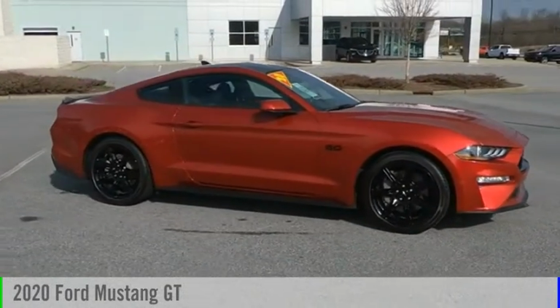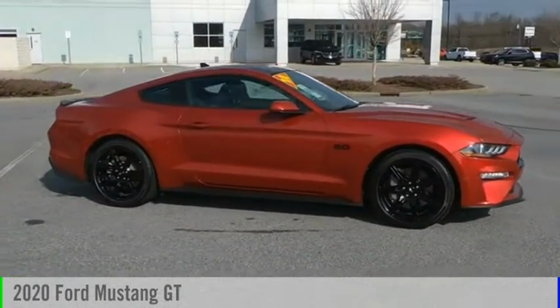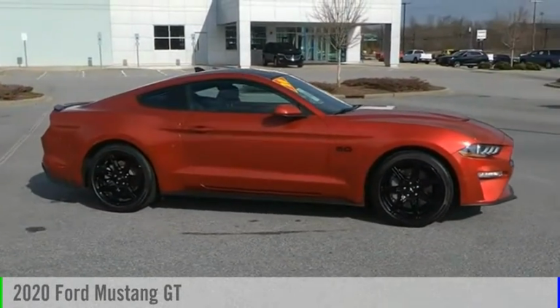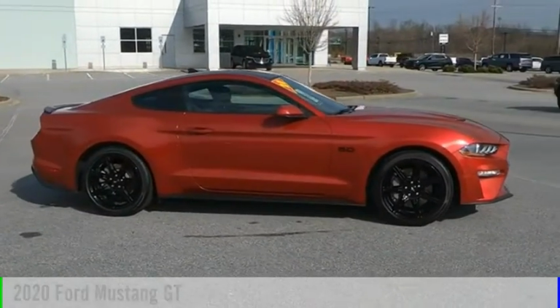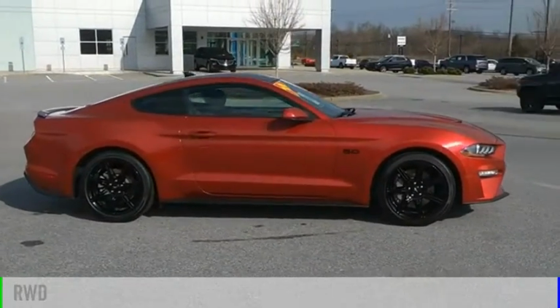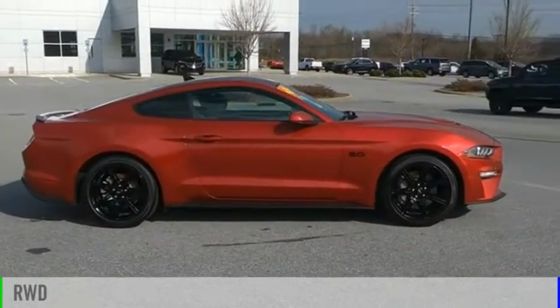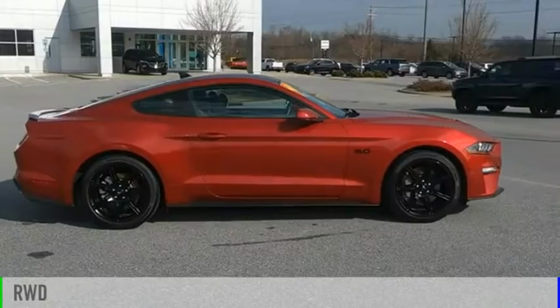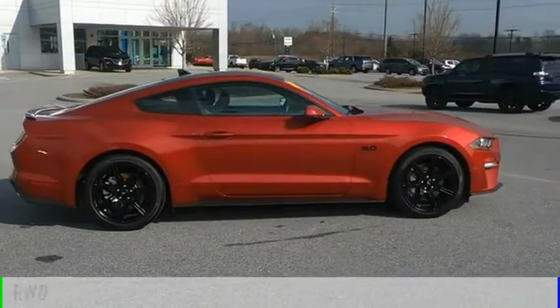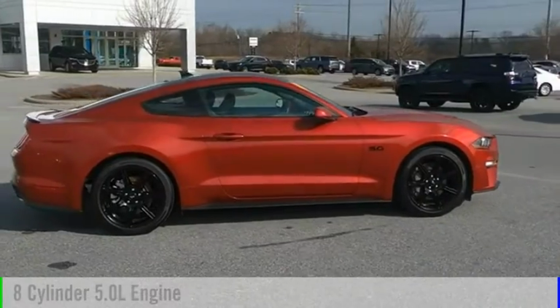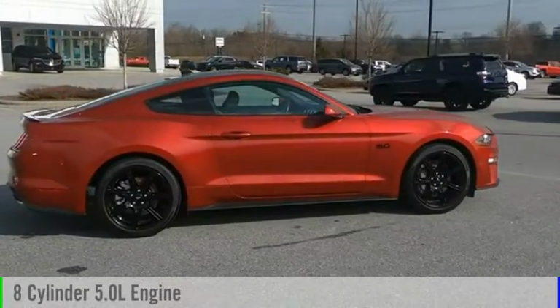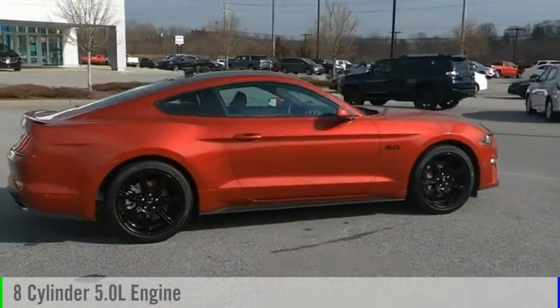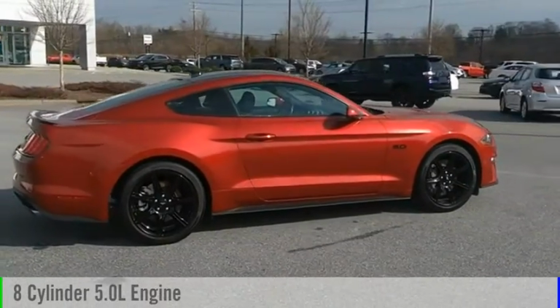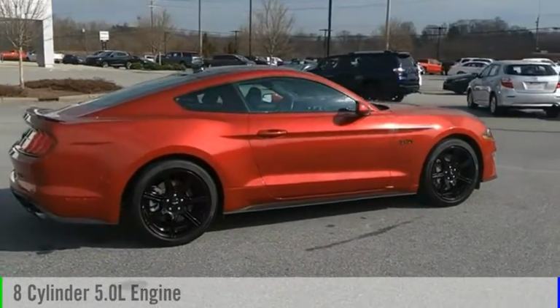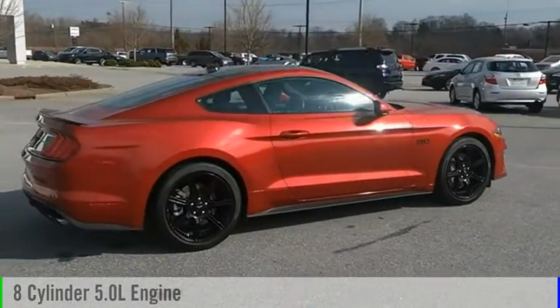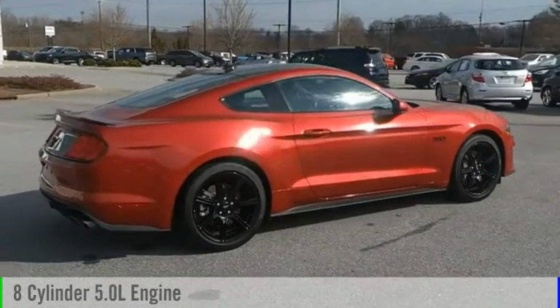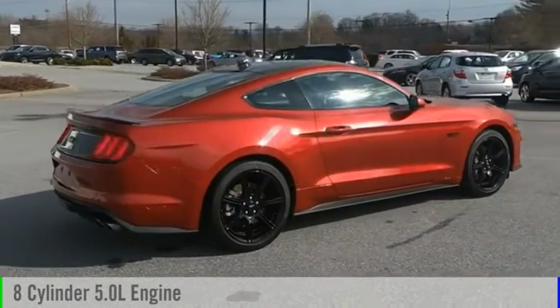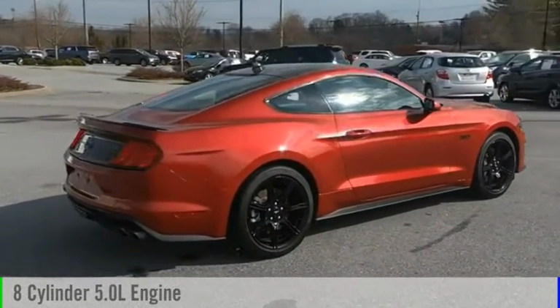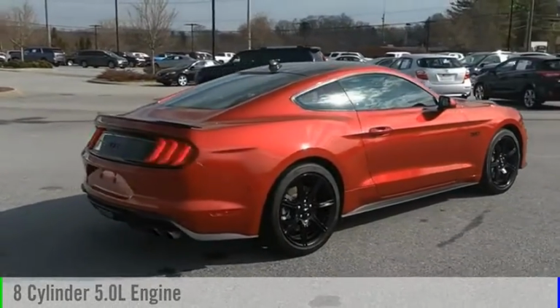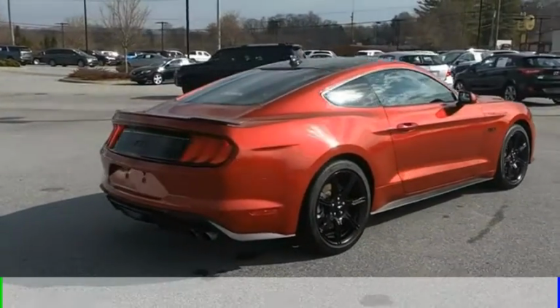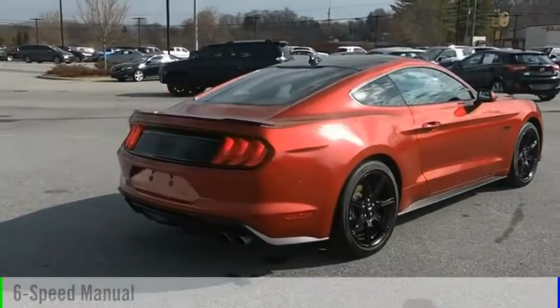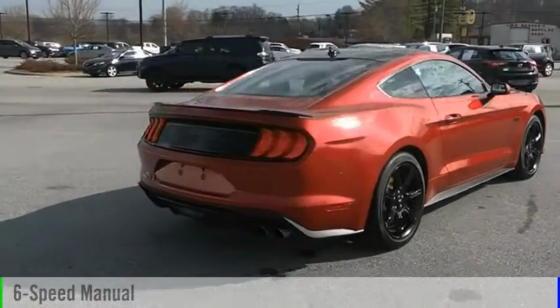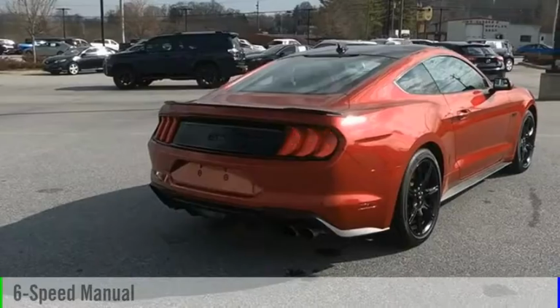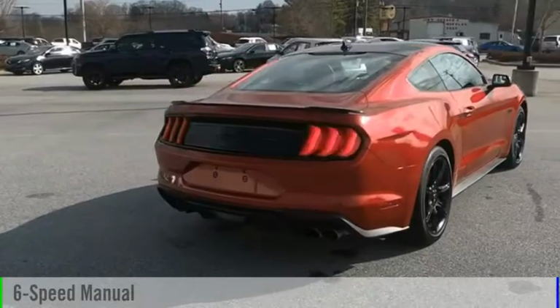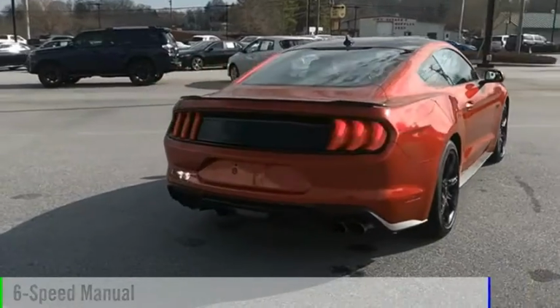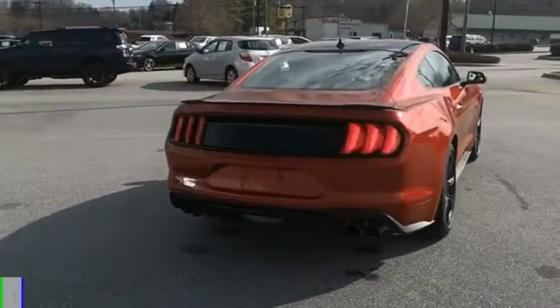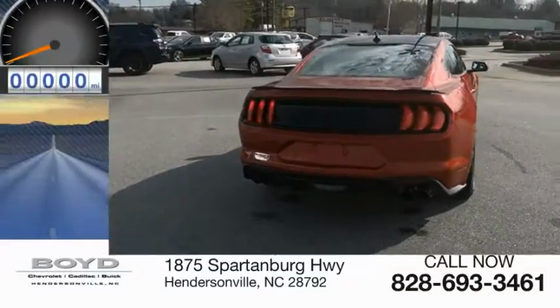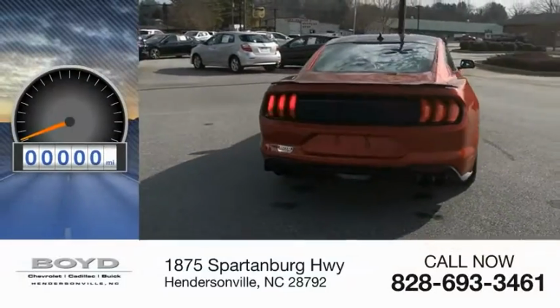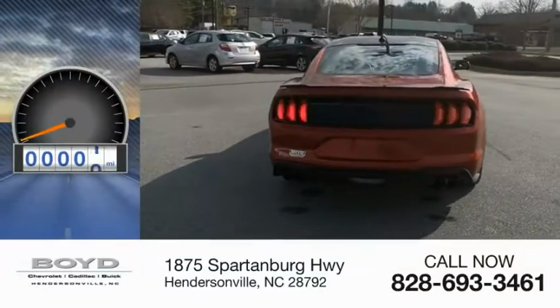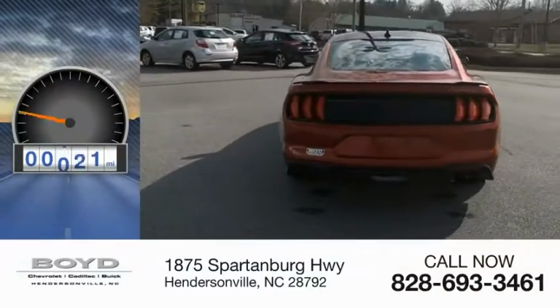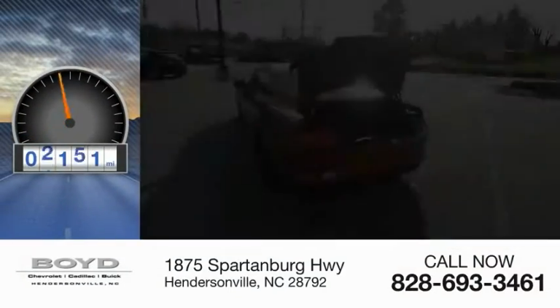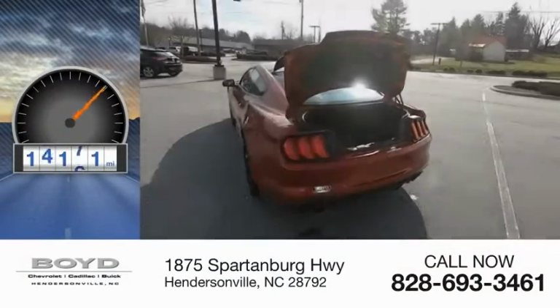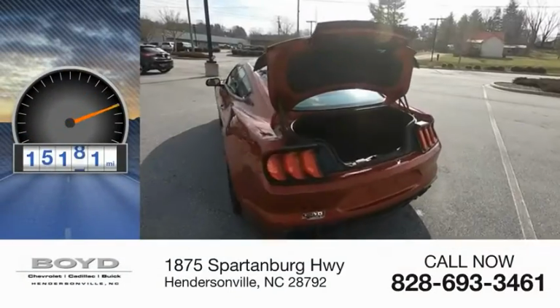This vehicle is powered by a rear-wheel drive, 8-cylinder, 5.0-liter engine, and comes with a 6-speed manual transmission. This vehicle has less than 20,000 miles.